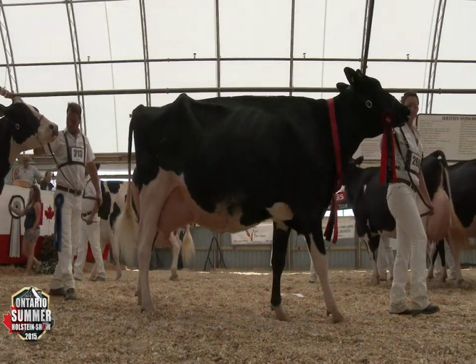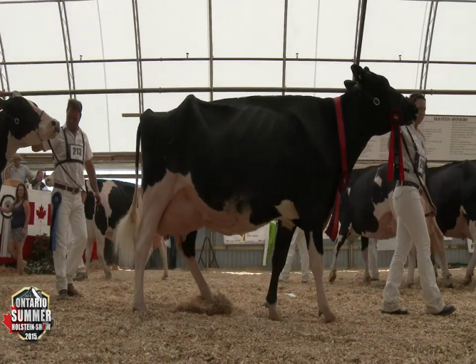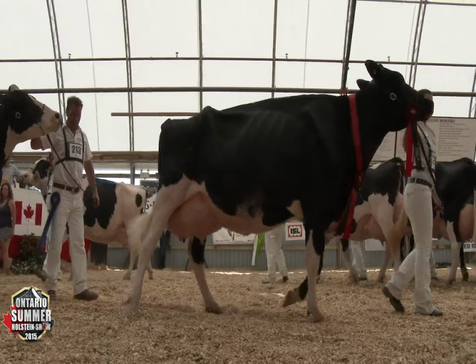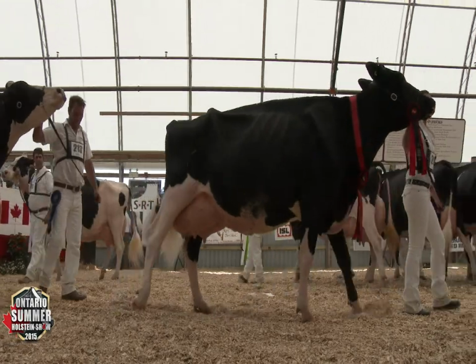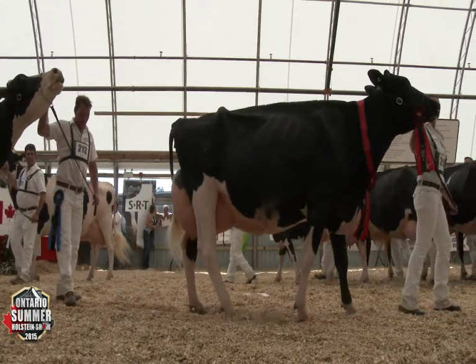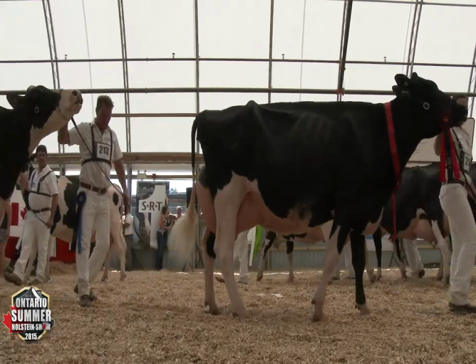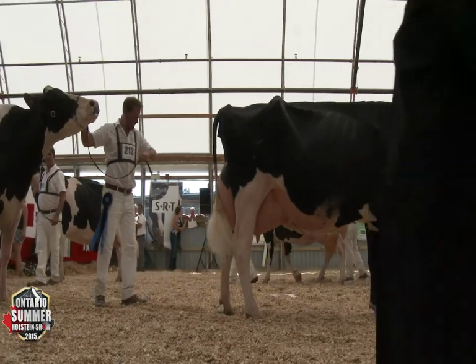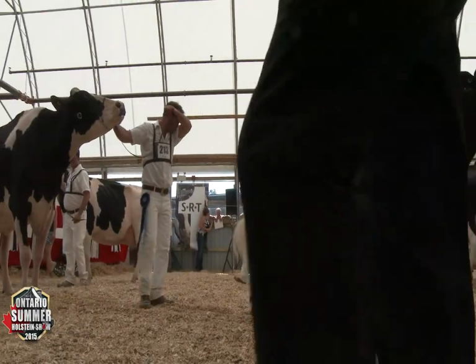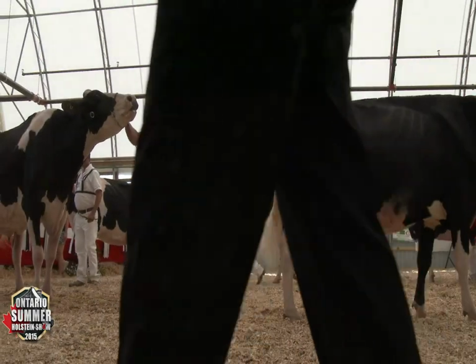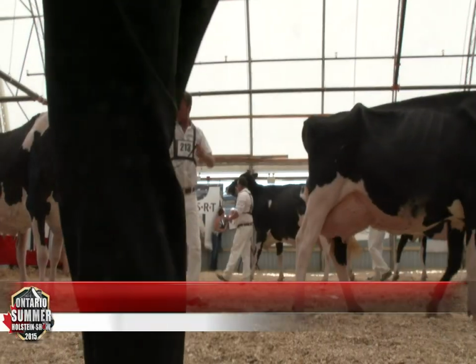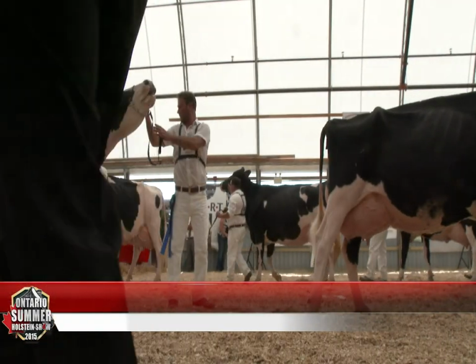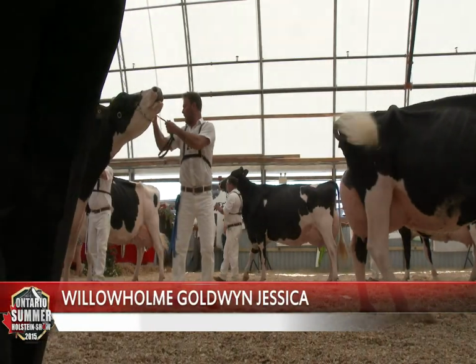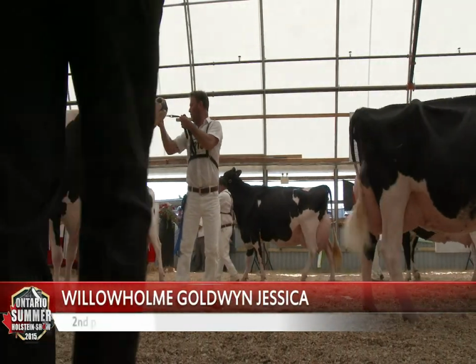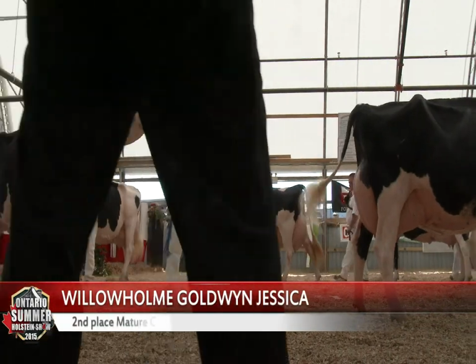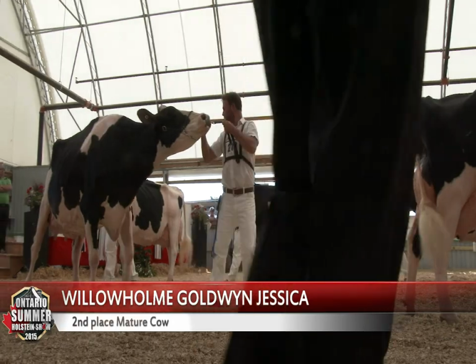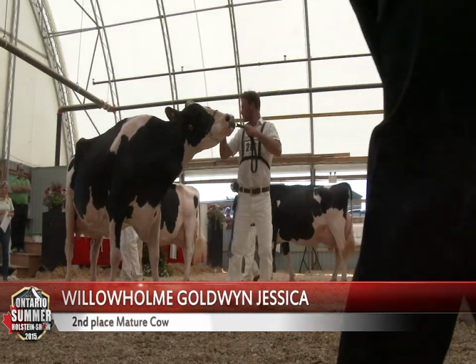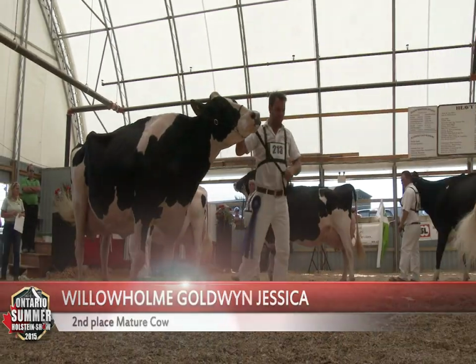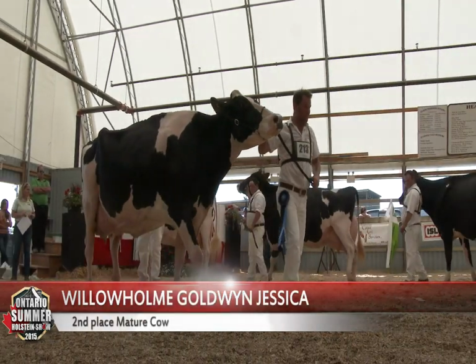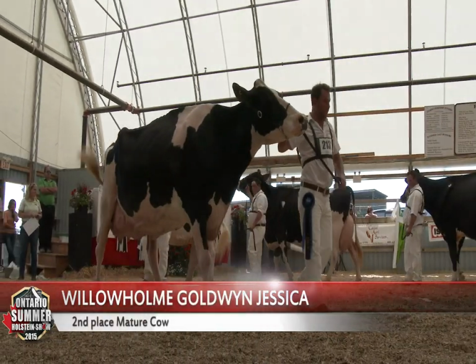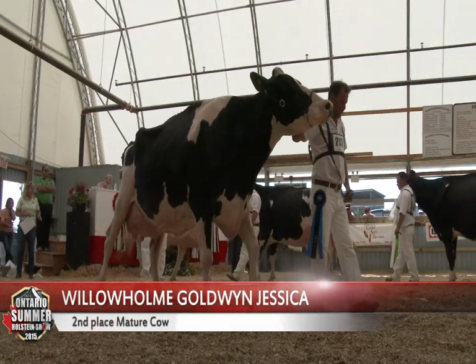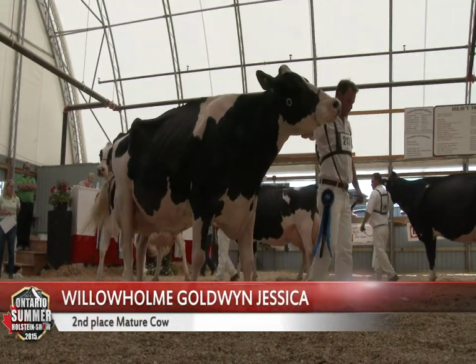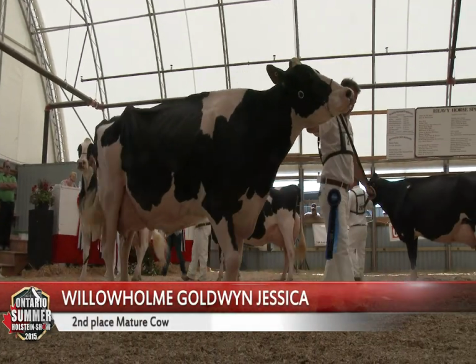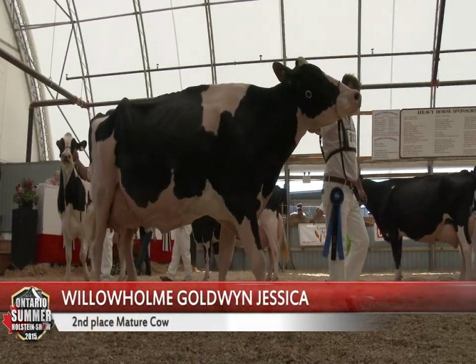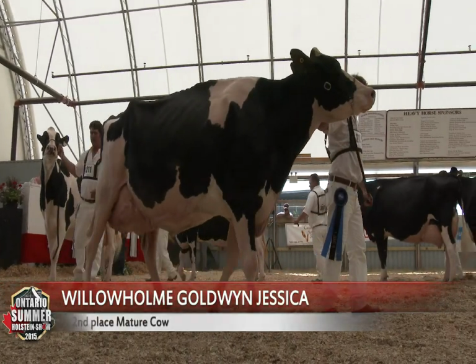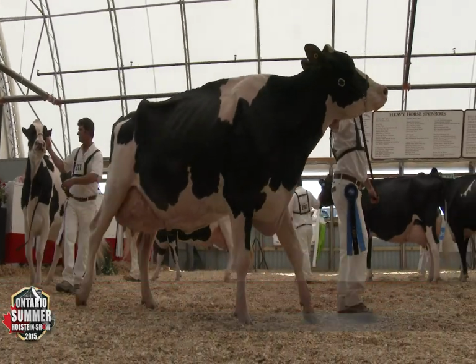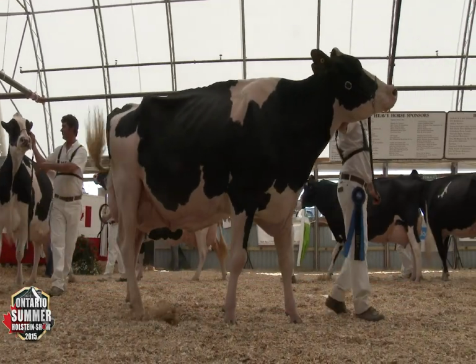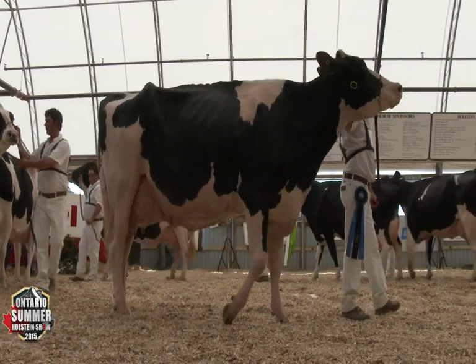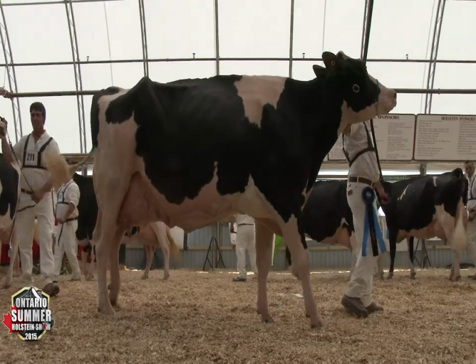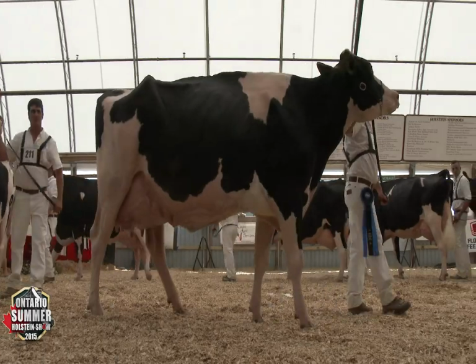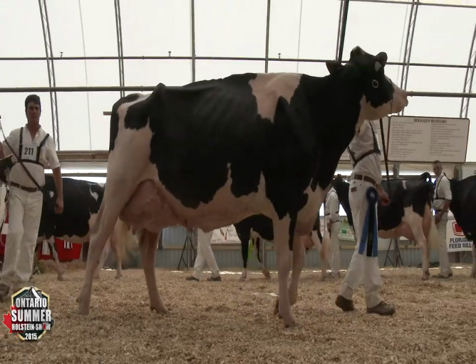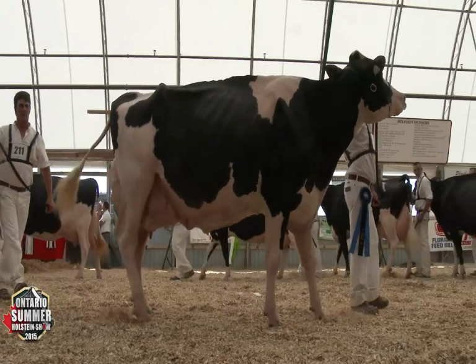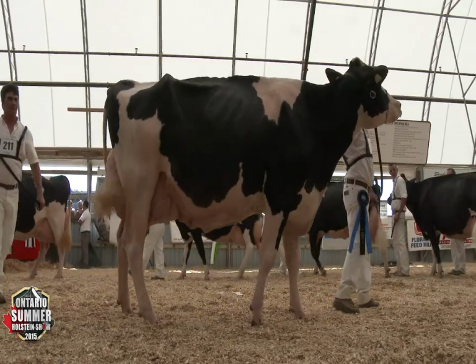I prefer her over the cow in second — she's just more mobile today. I prefer that bone down through her hock and the flex to her hock. She also has more crease all the way from the top to the bottom of her rear udder, and she's longer through her rump than the cow in second.